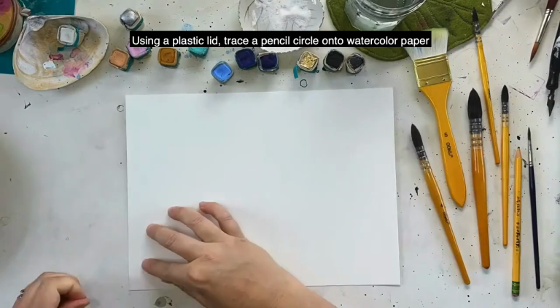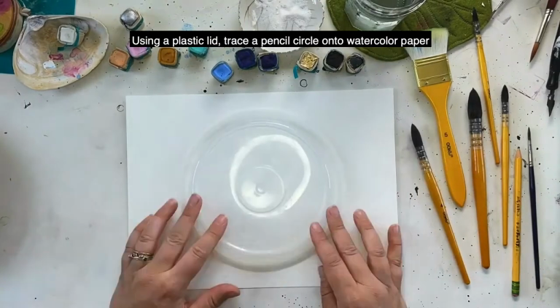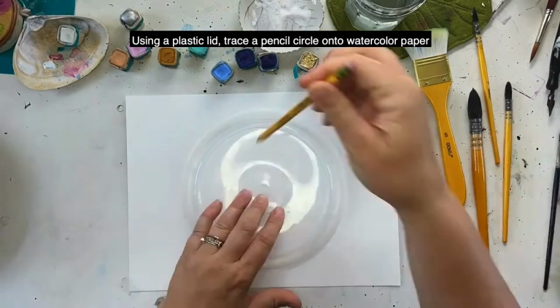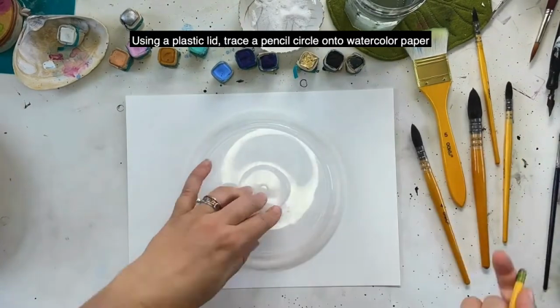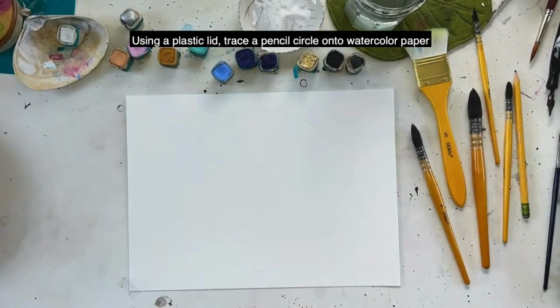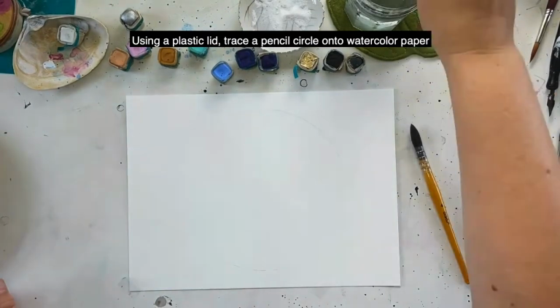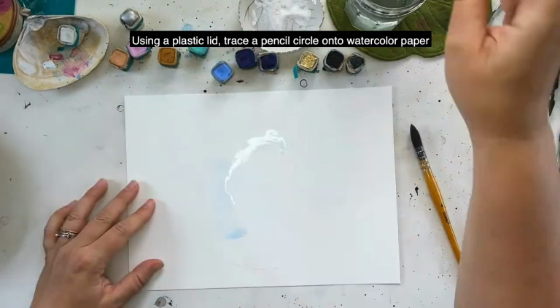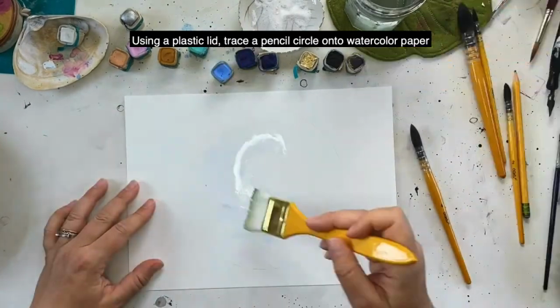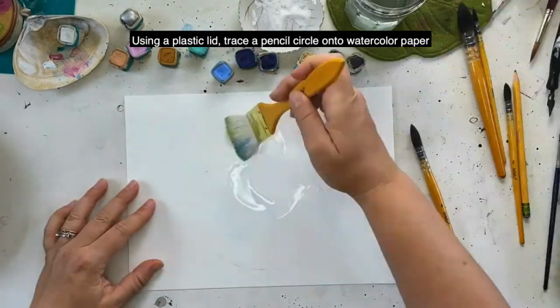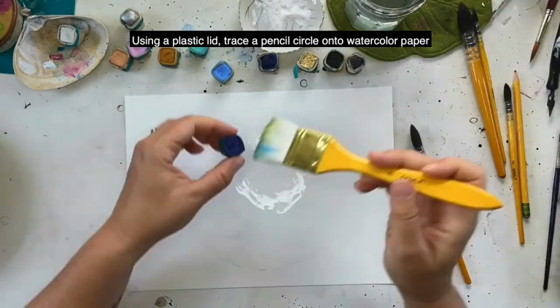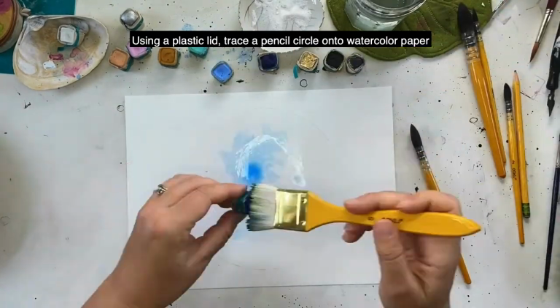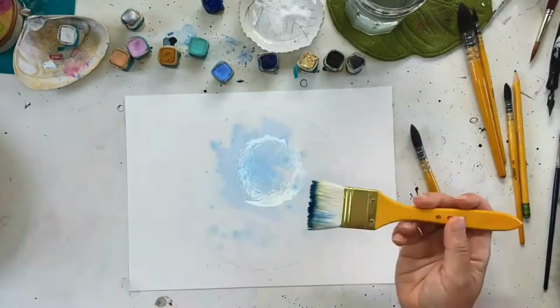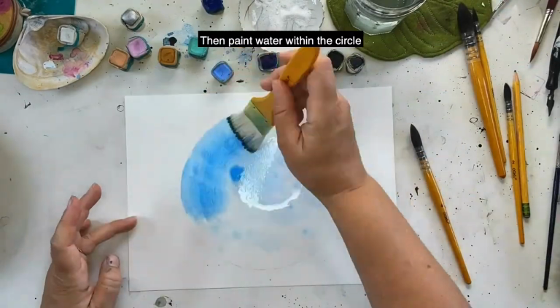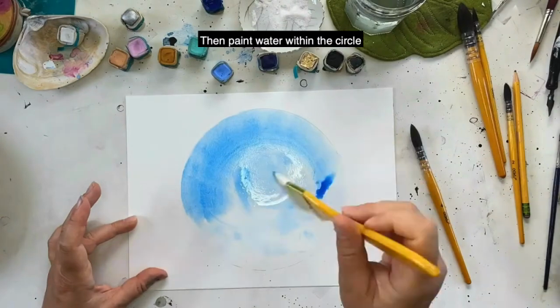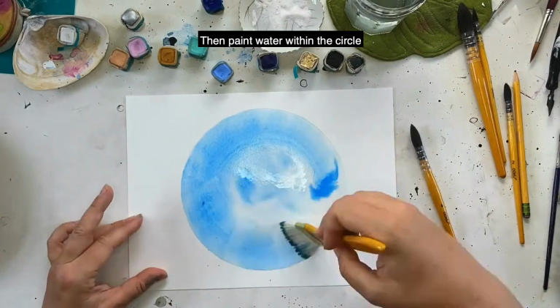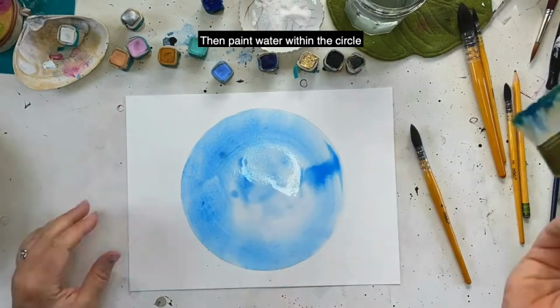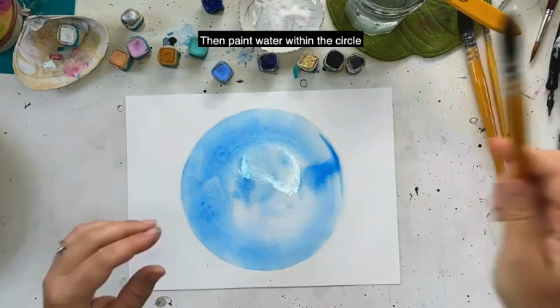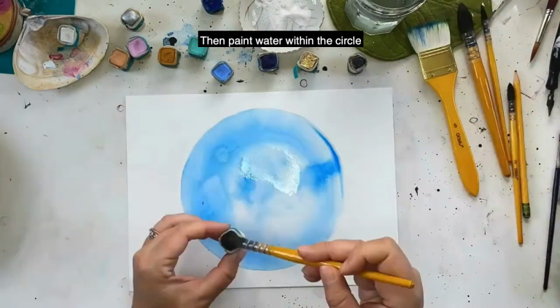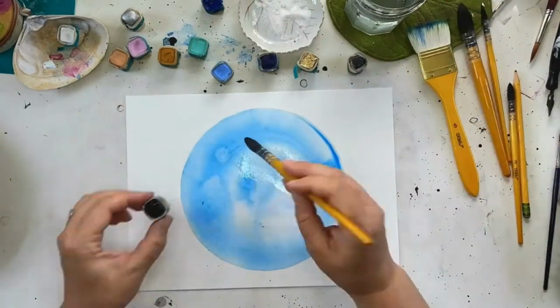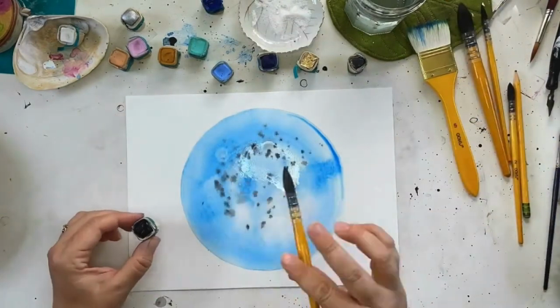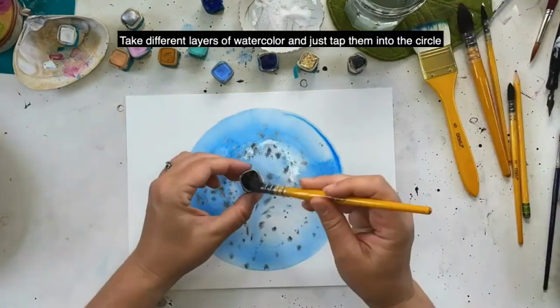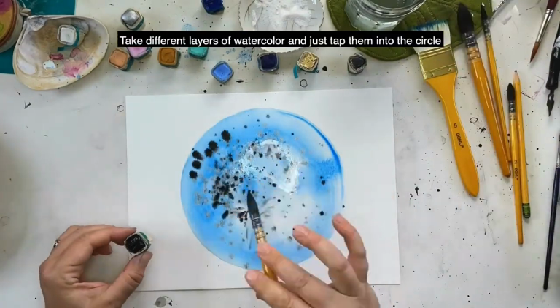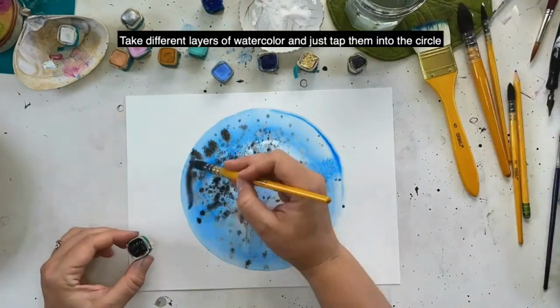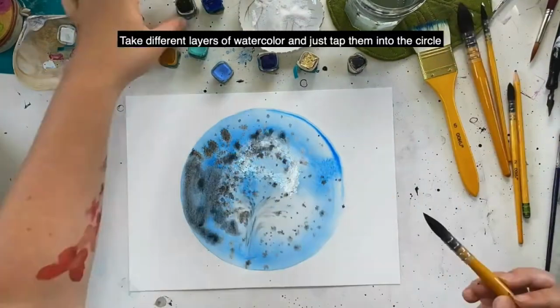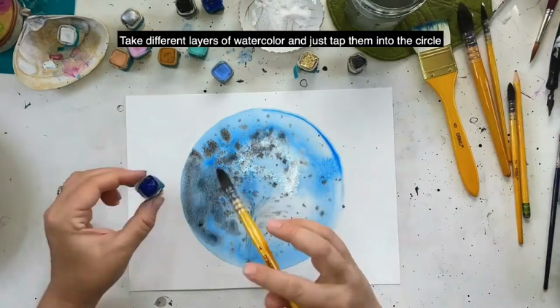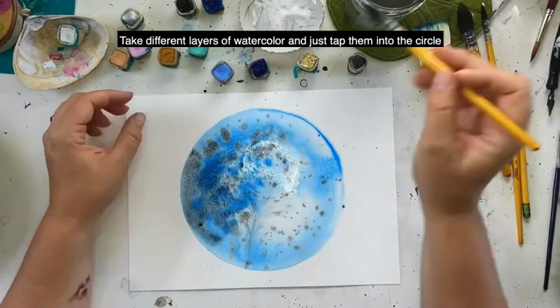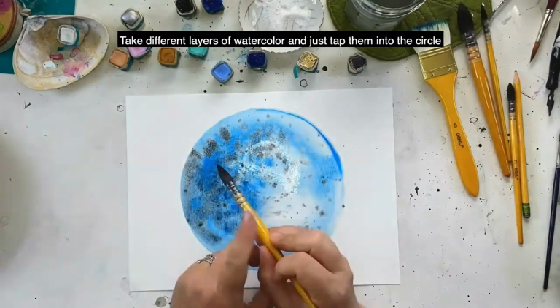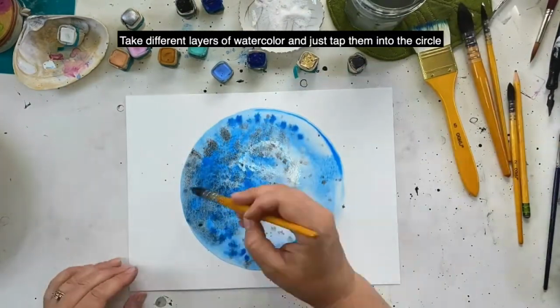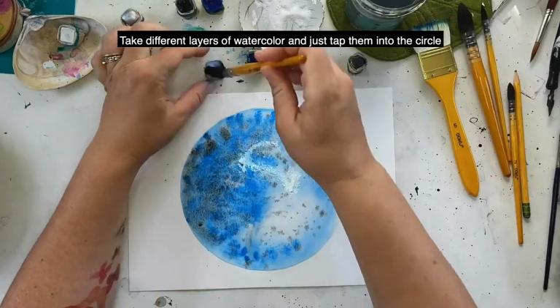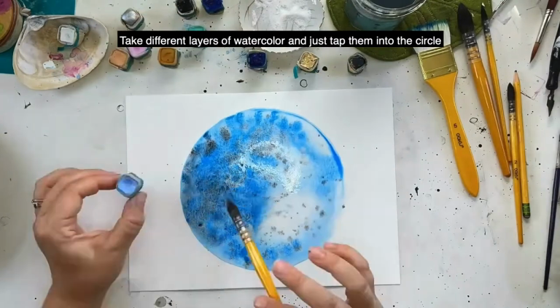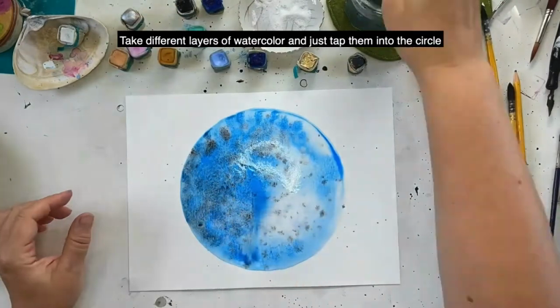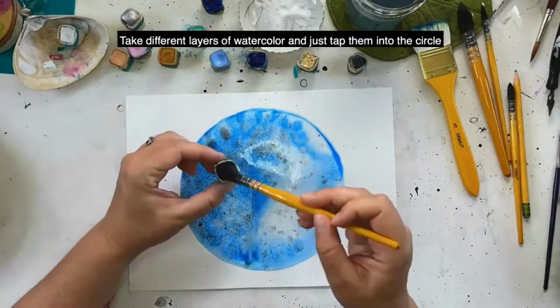Using a plastic lid, trace a pencil circle onto watercolor paper, then paint water within the circle and take different layers of watercolor and just tap them into the circle.